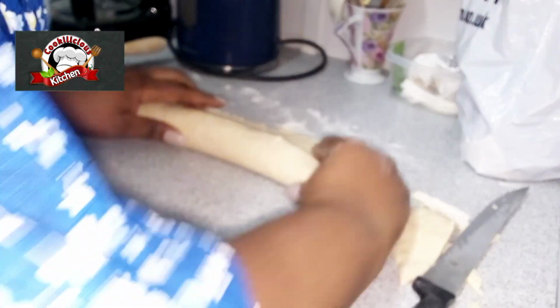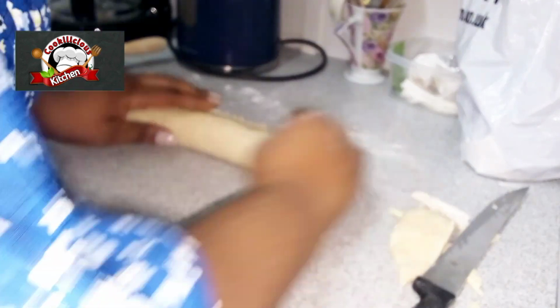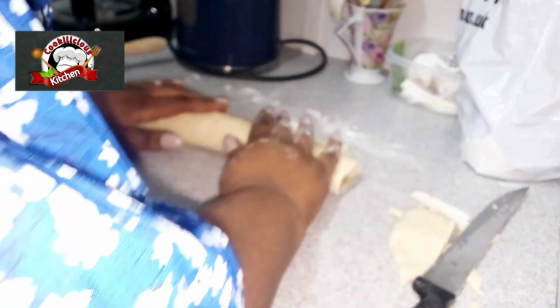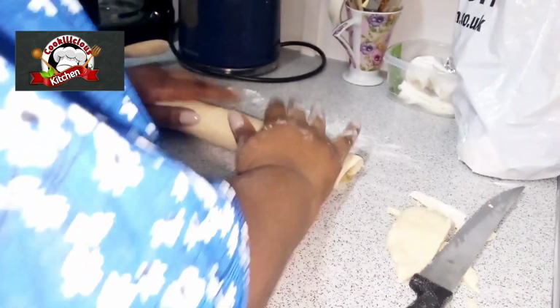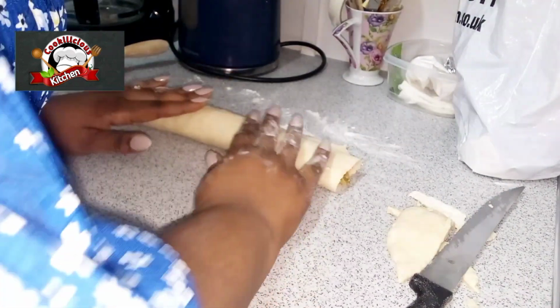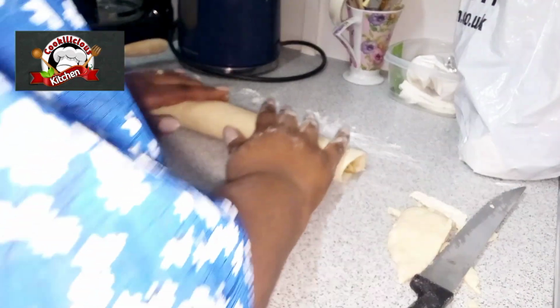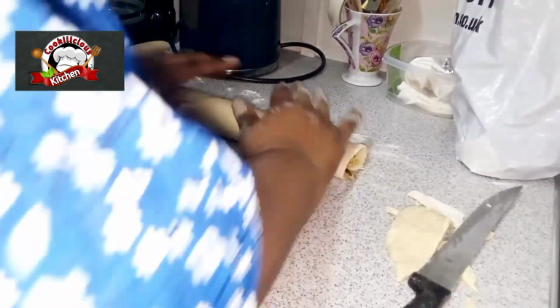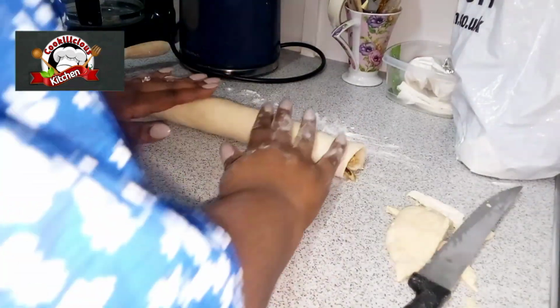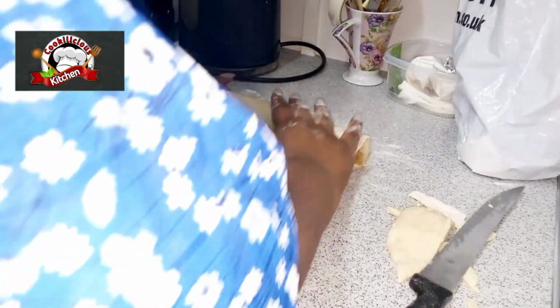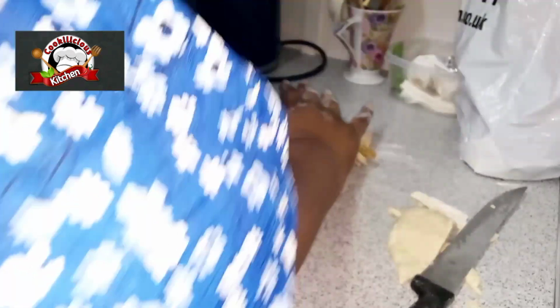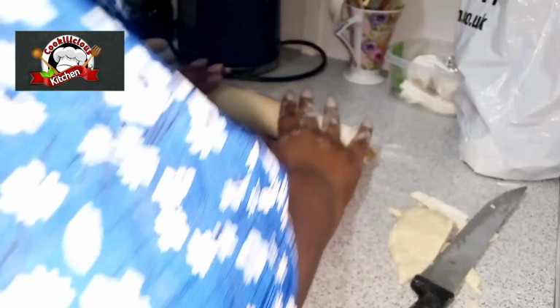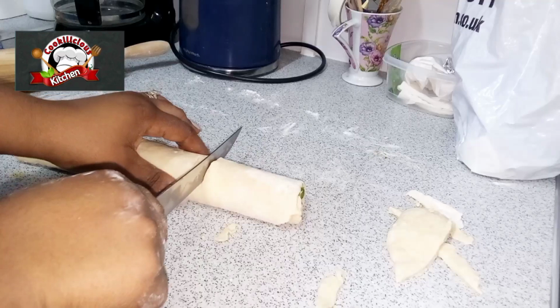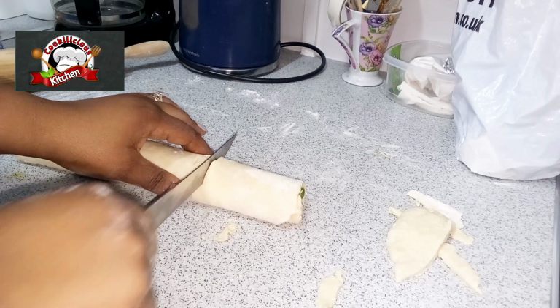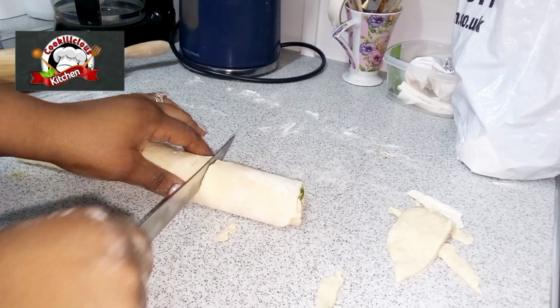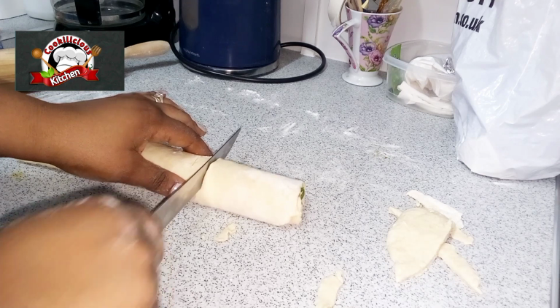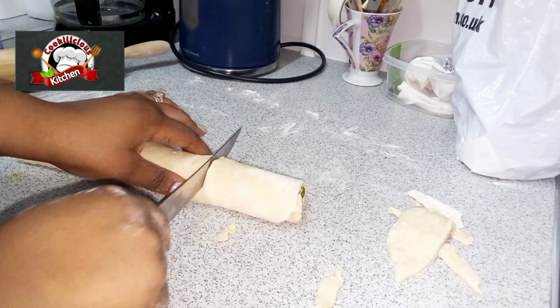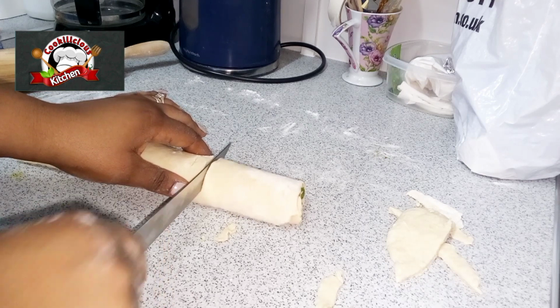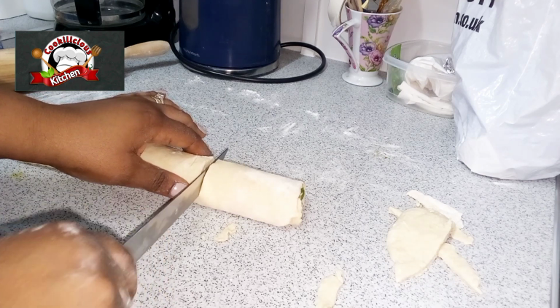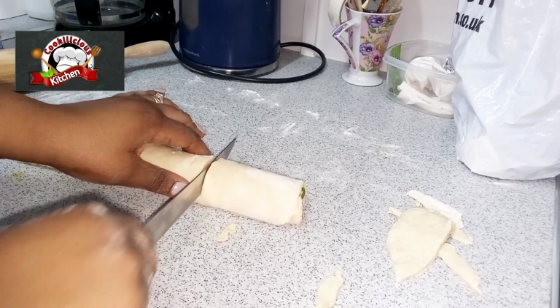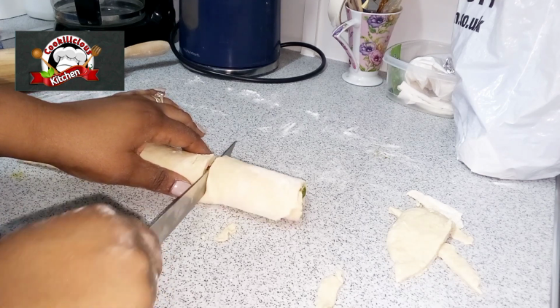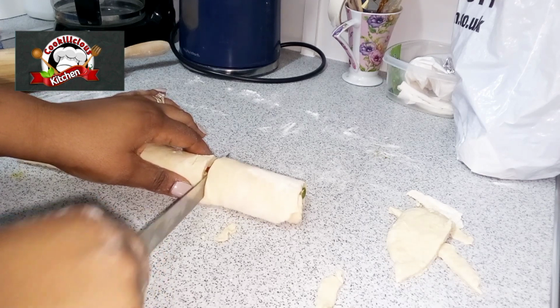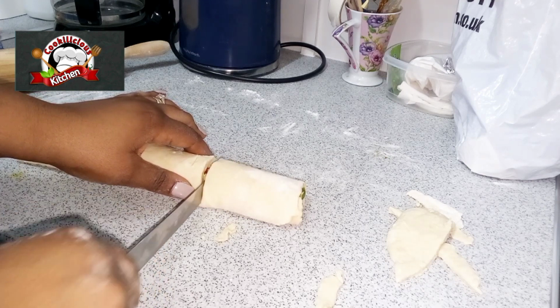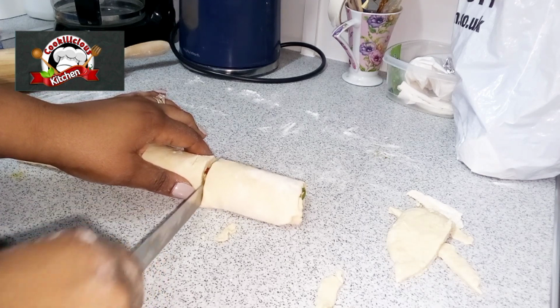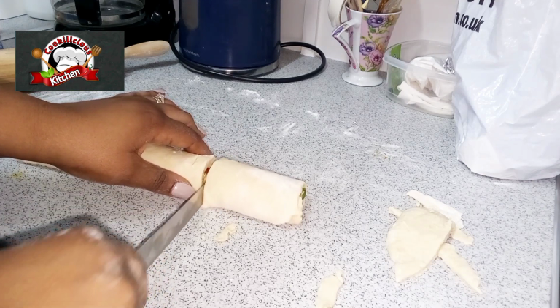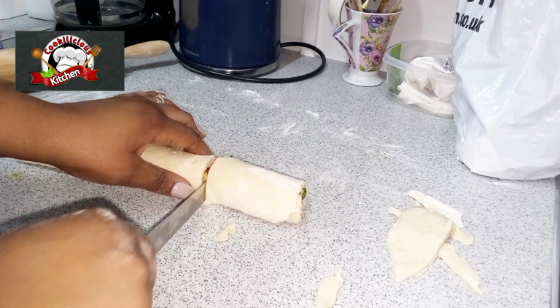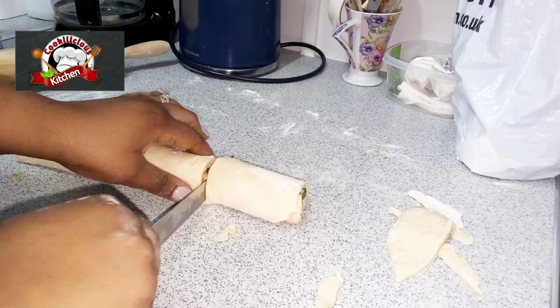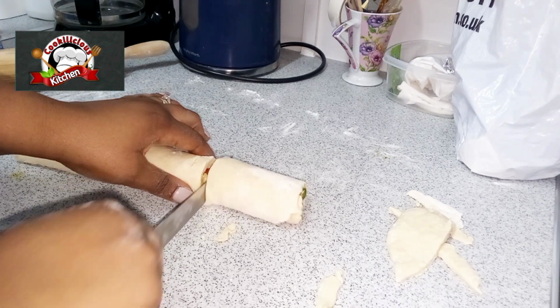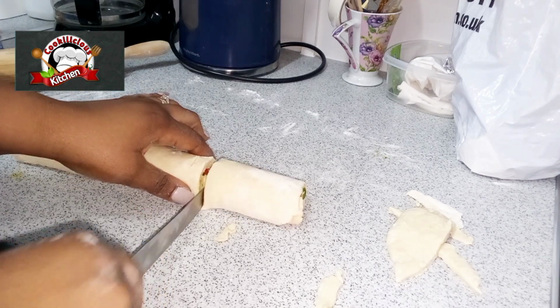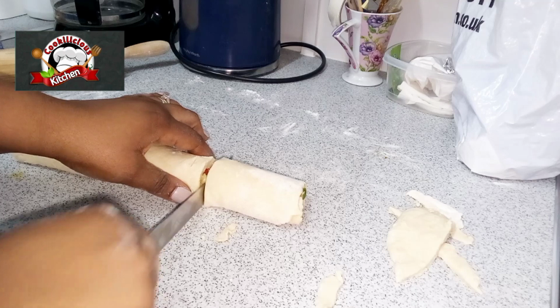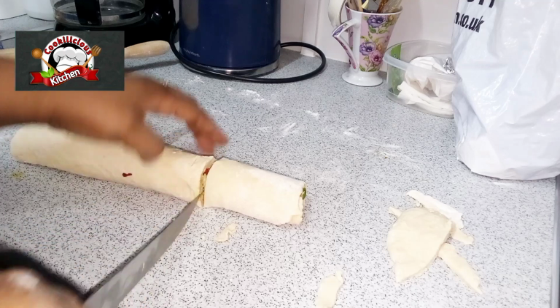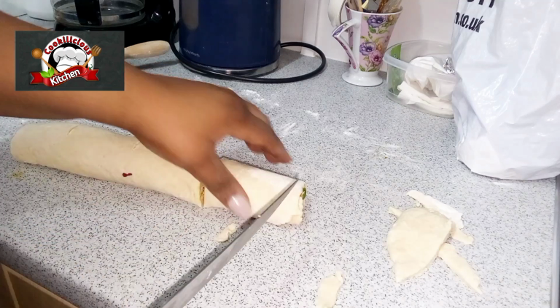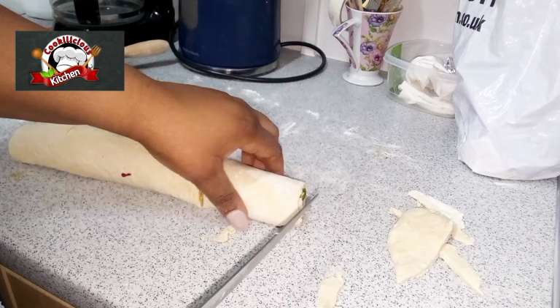Now cut into the desired shape and size — you can make them longer or shorter.